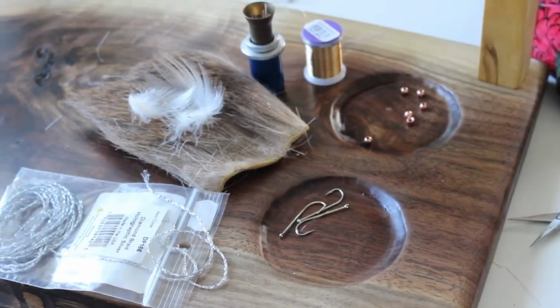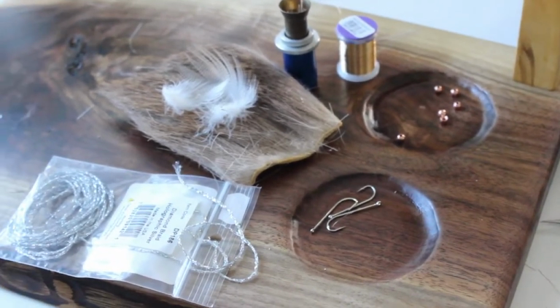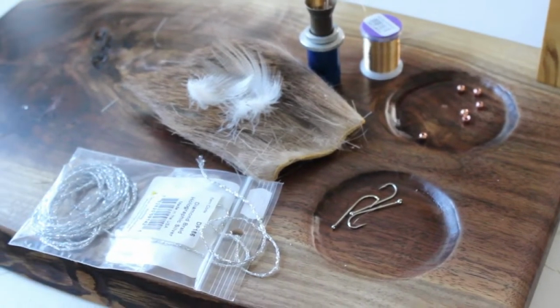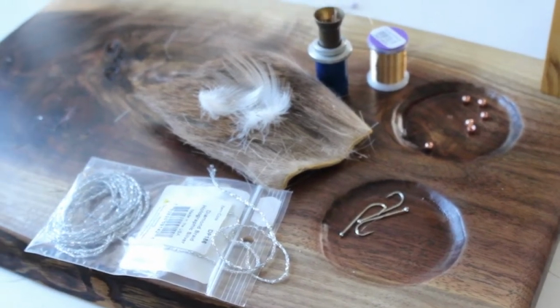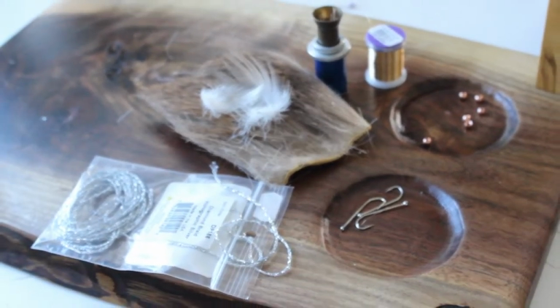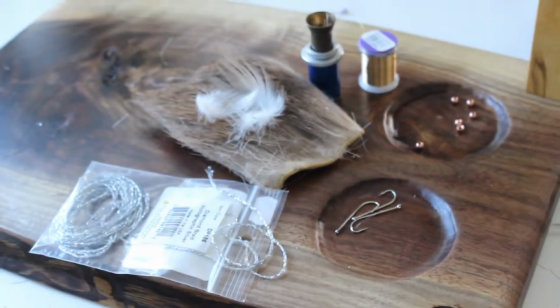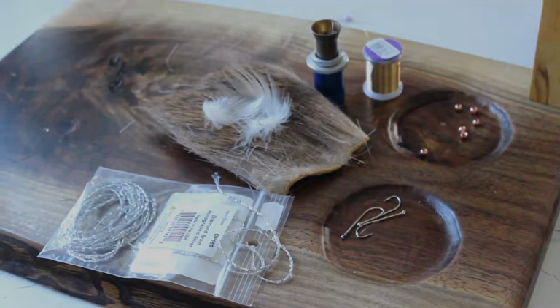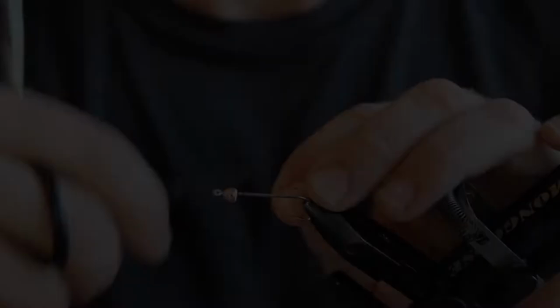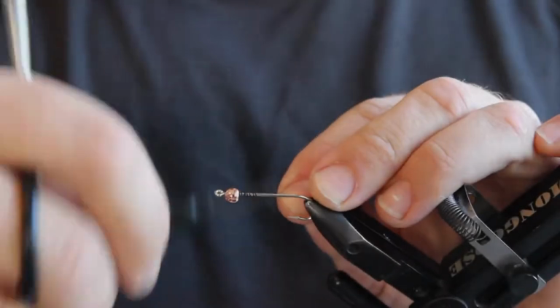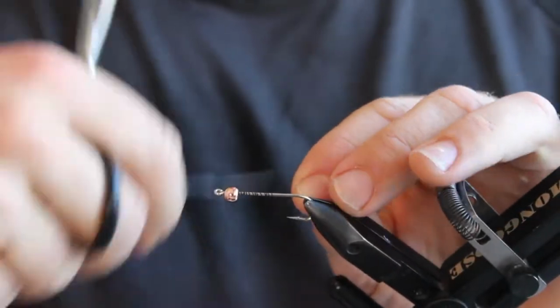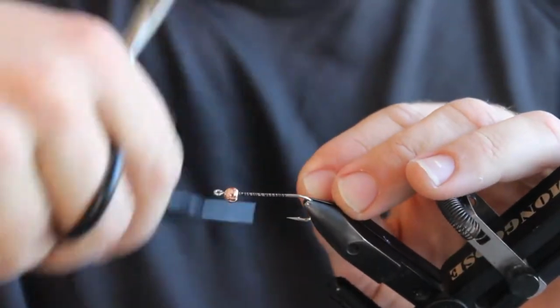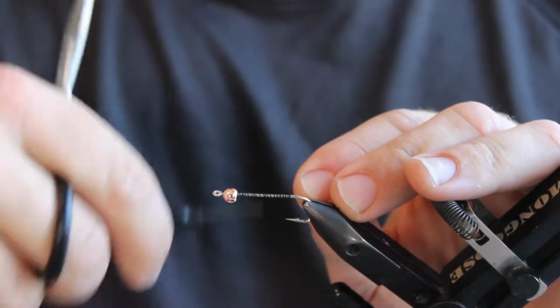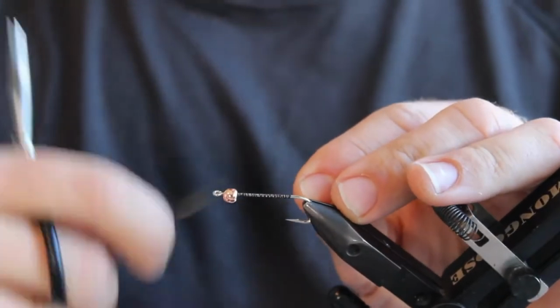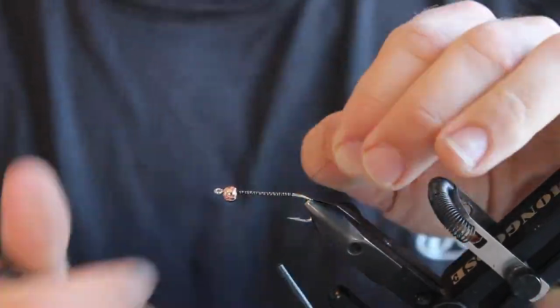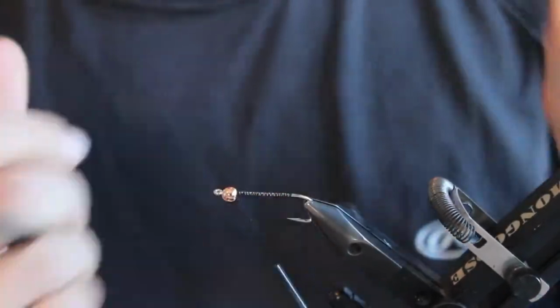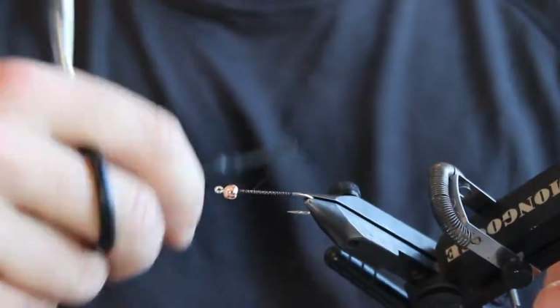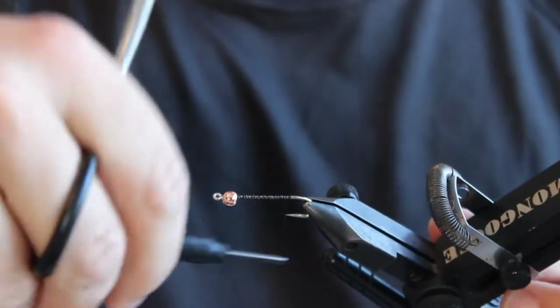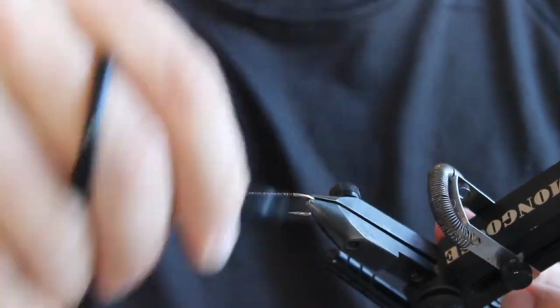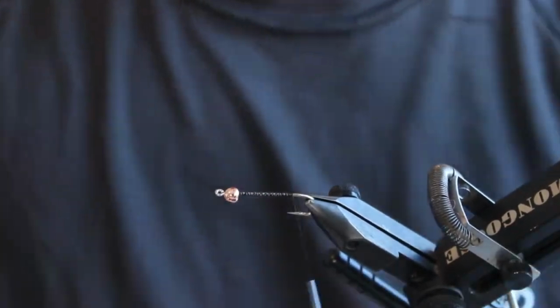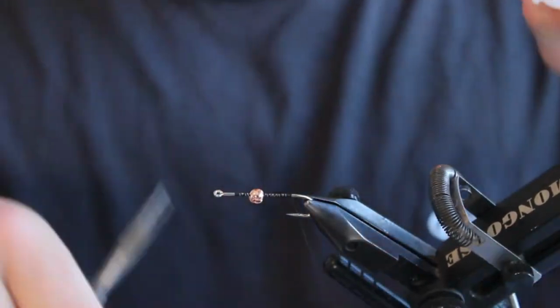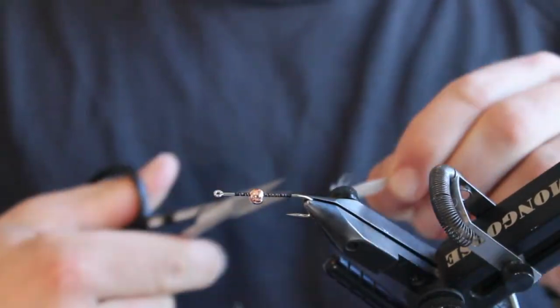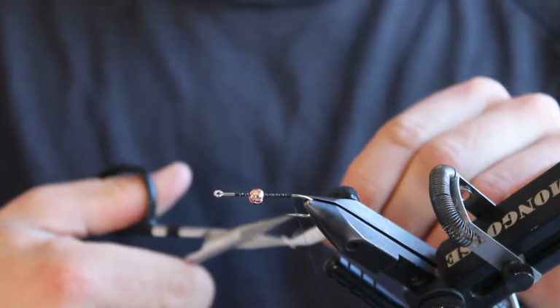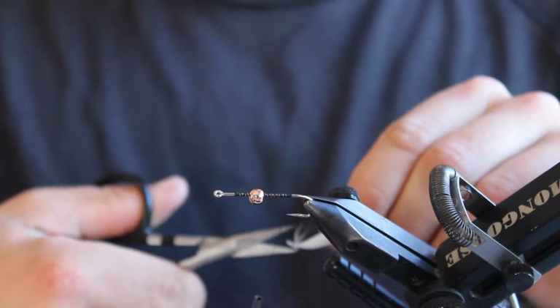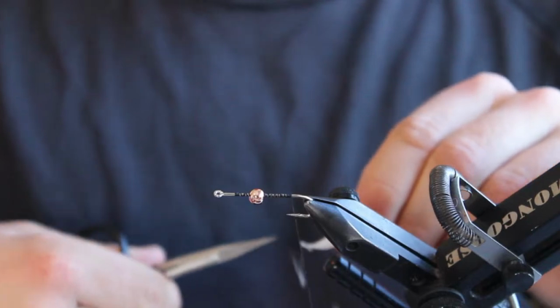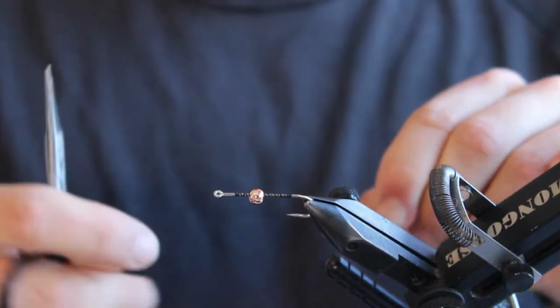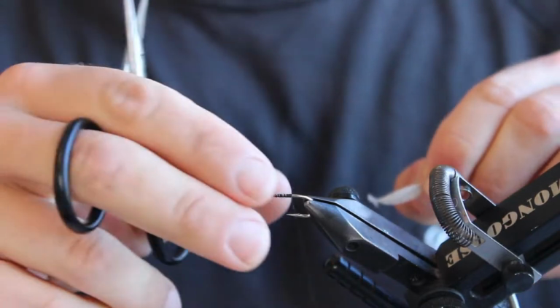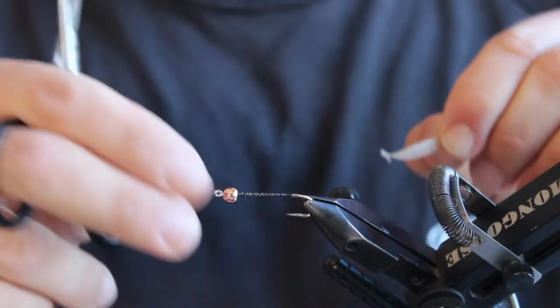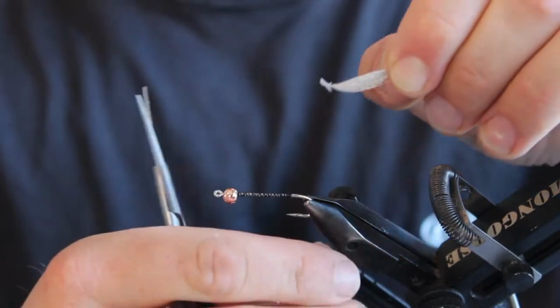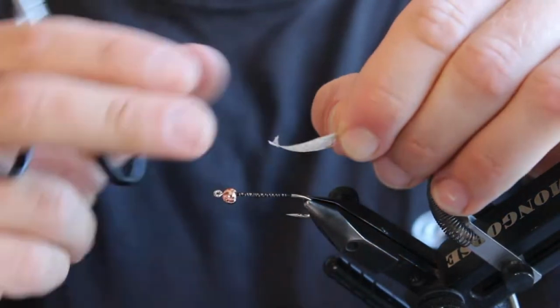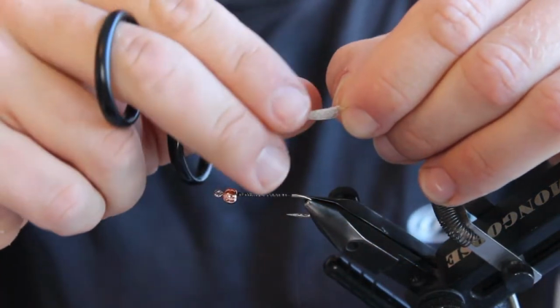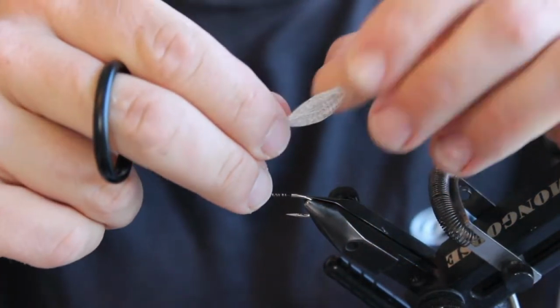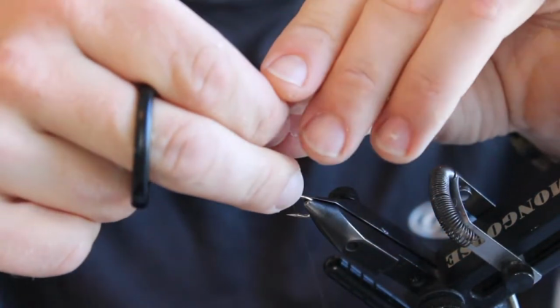This is all you're going to need for it. We have a bead head, some tinsel for the body, mallard for the tail and the wing, and some deer hair for the collar up front there.